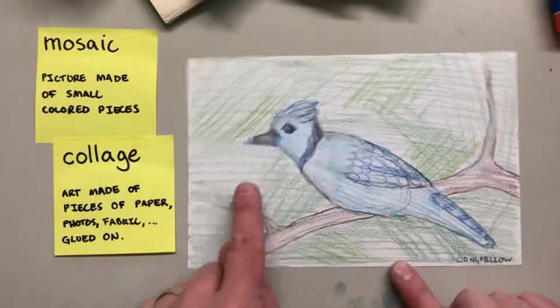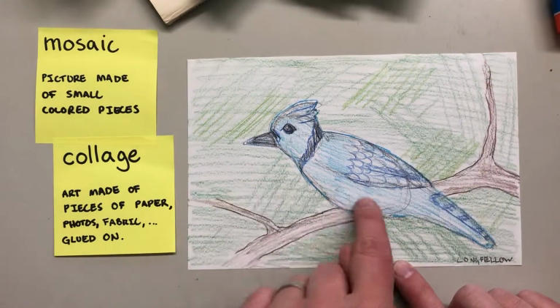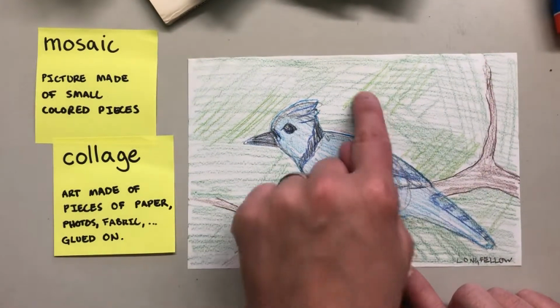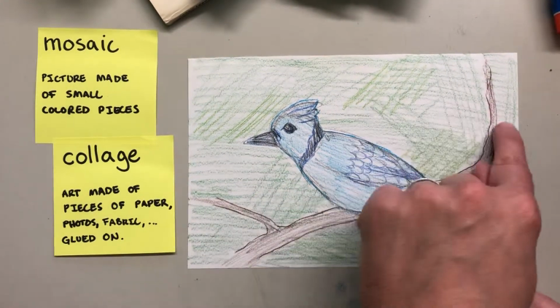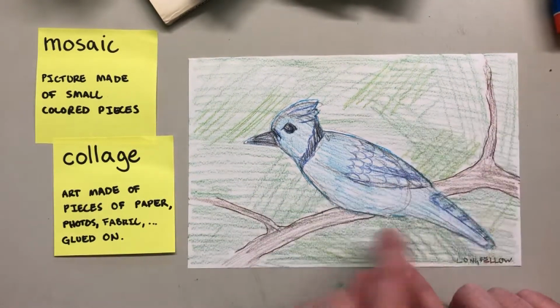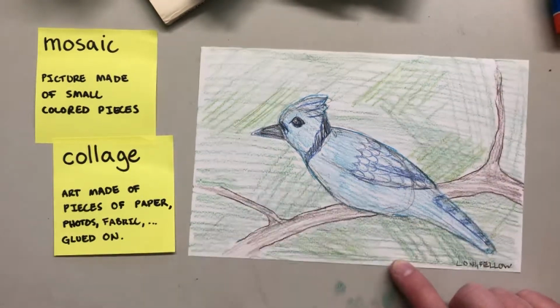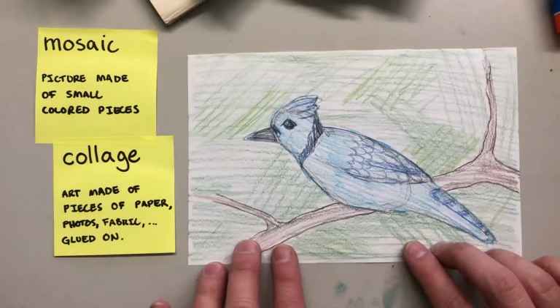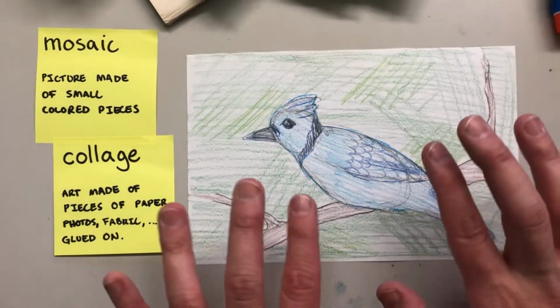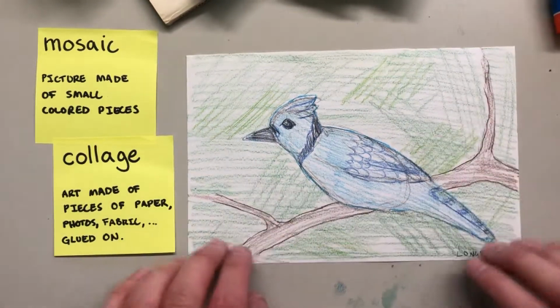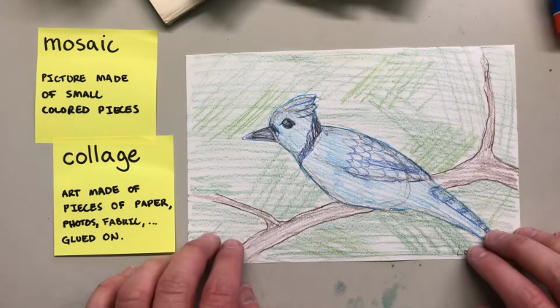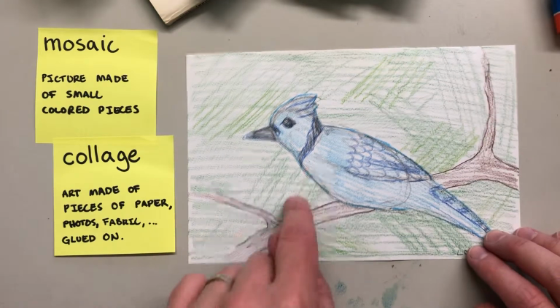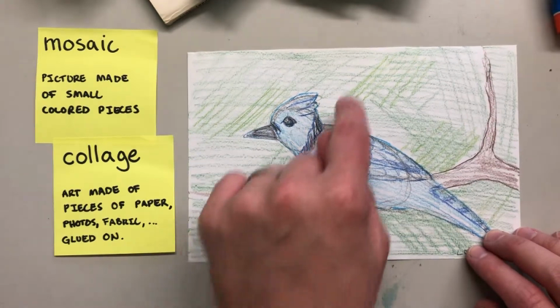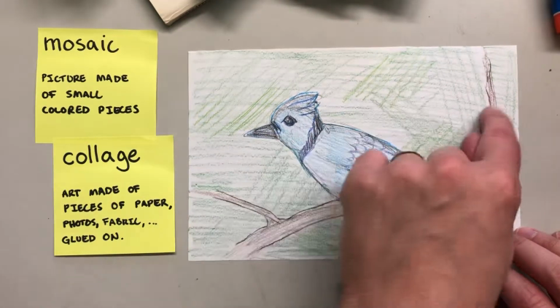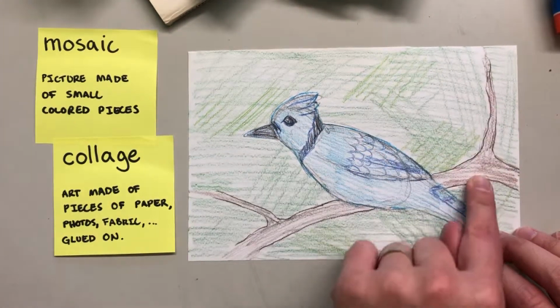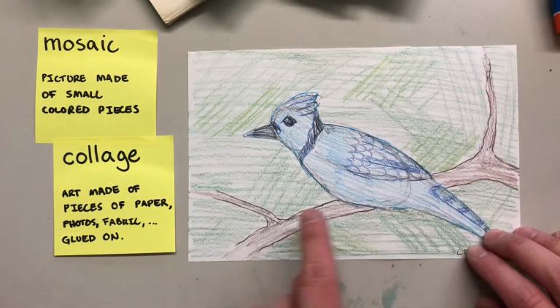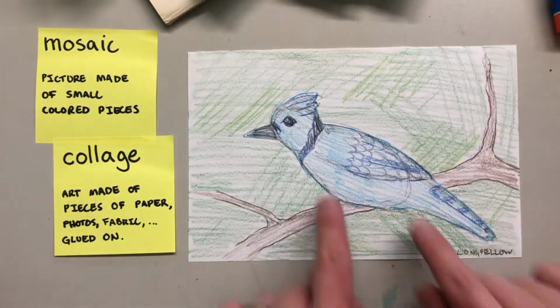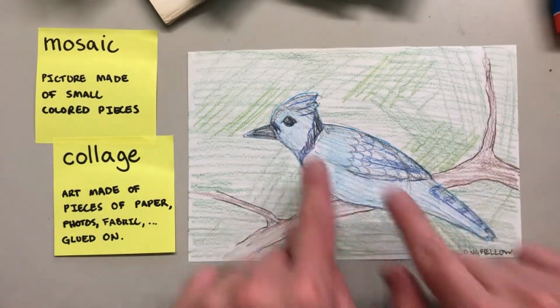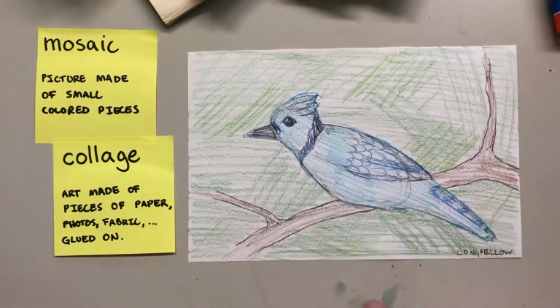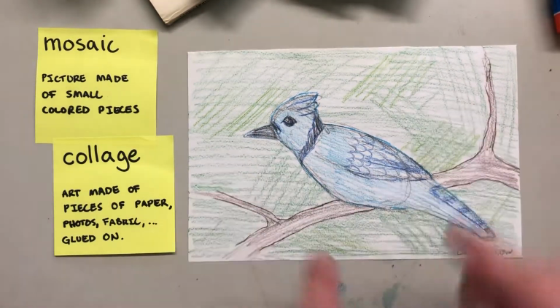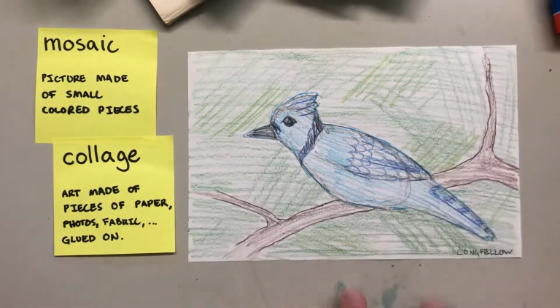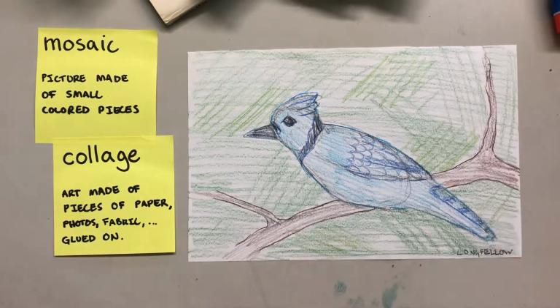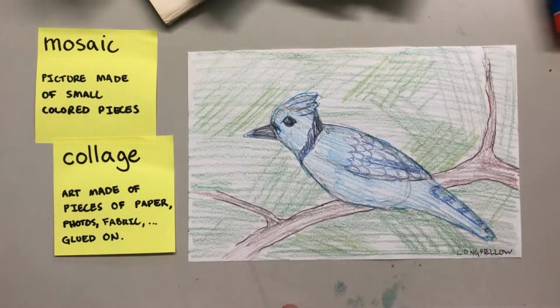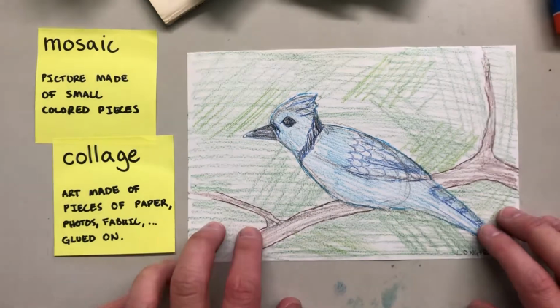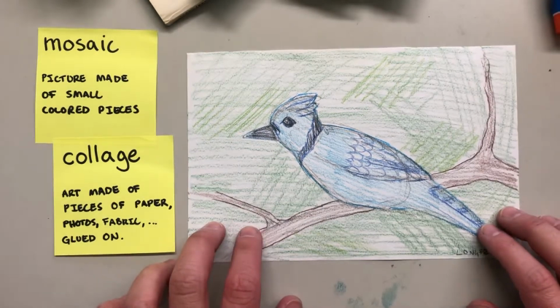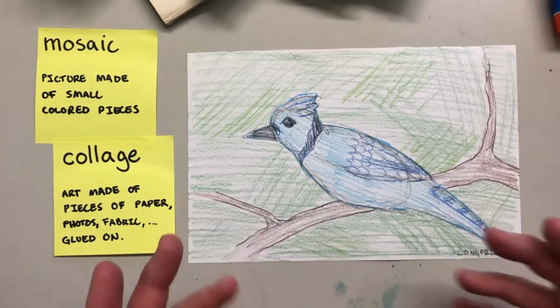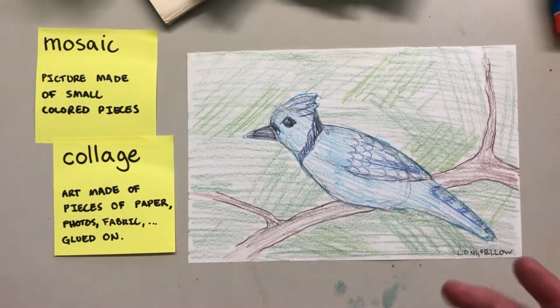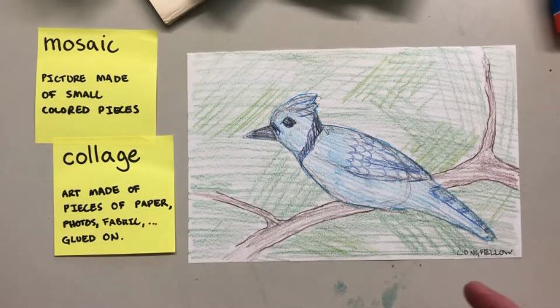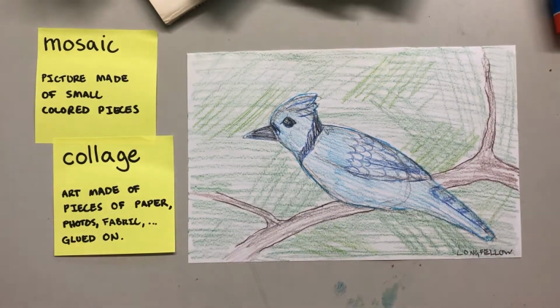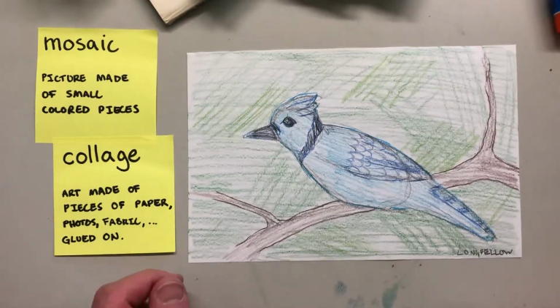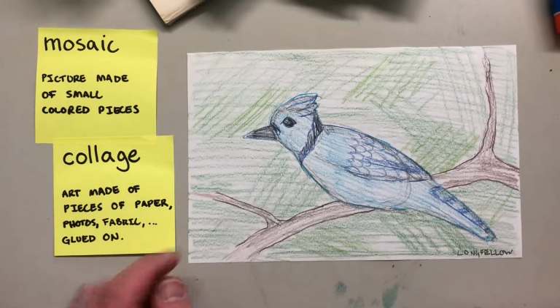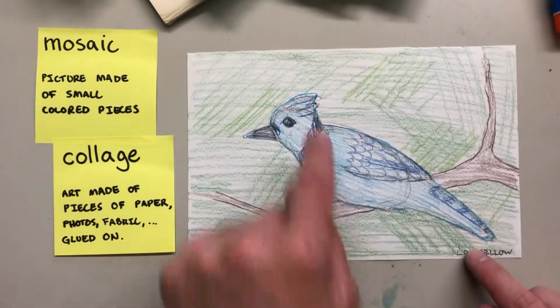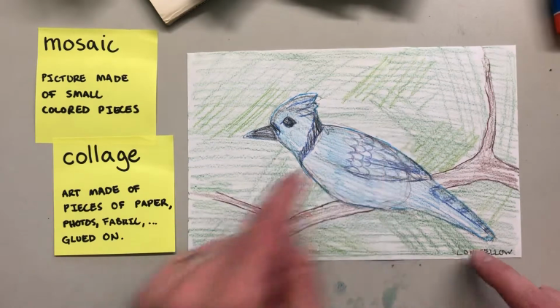That's why it wasn't as important how we colored it. We're just blocking in the parts of the color to remind us — oh, this is the blue part, this is the green part, that's the brown part. So I know I need to find parts of the magazine that are those colors.